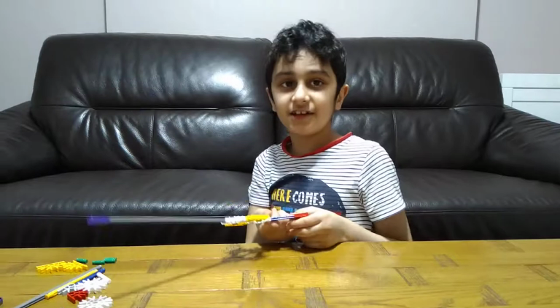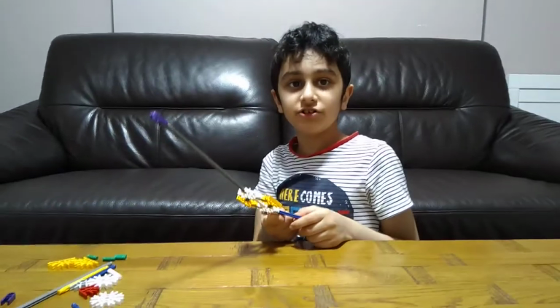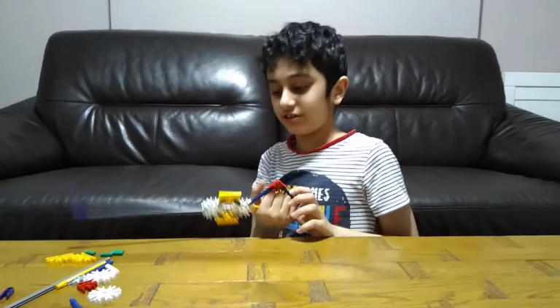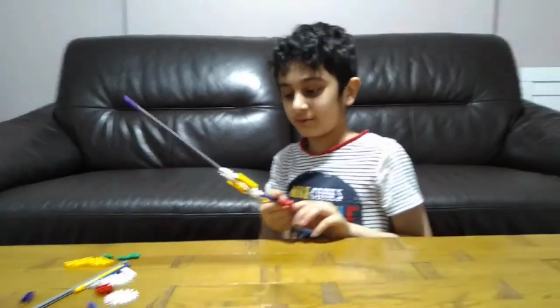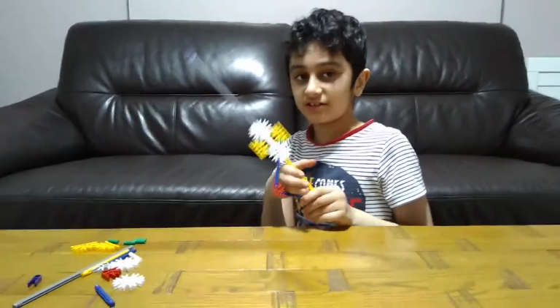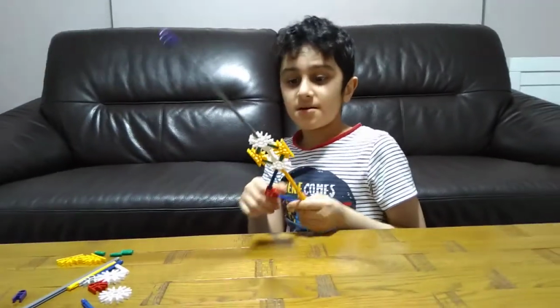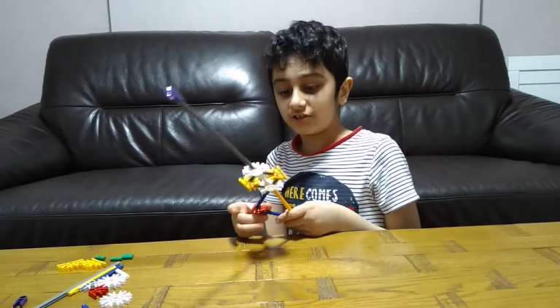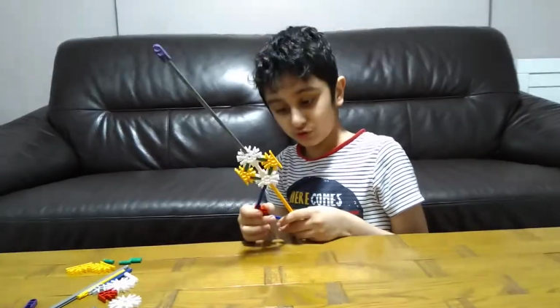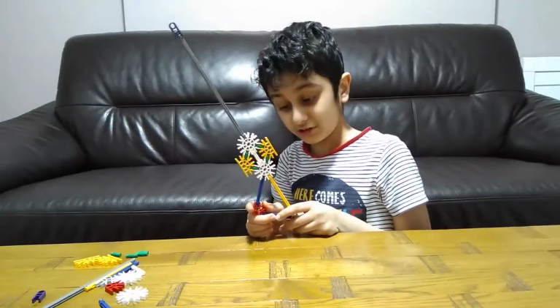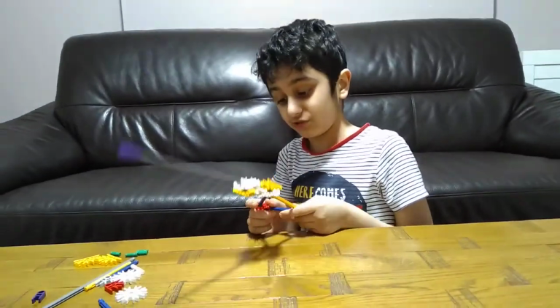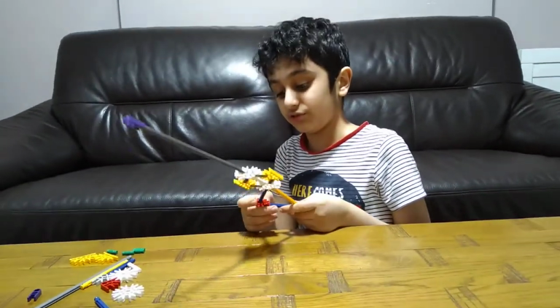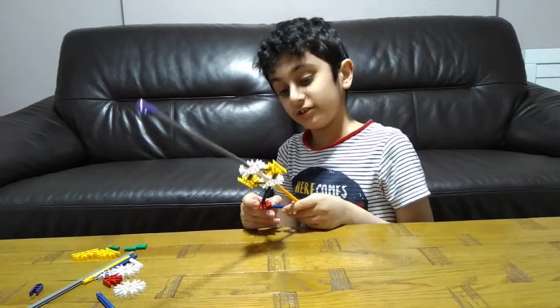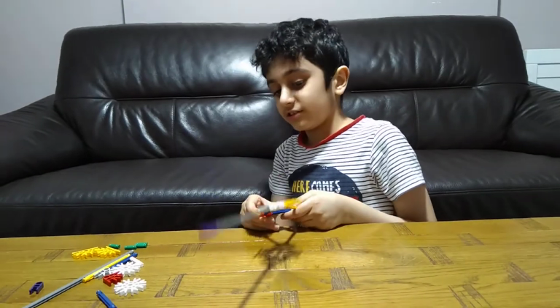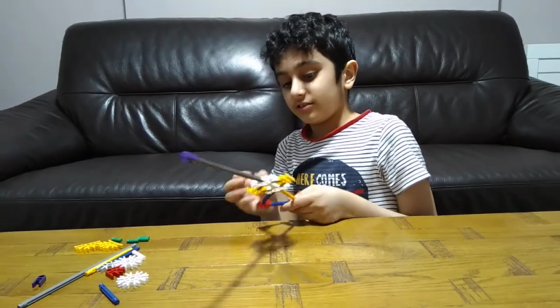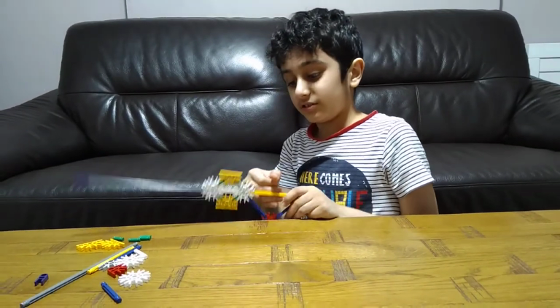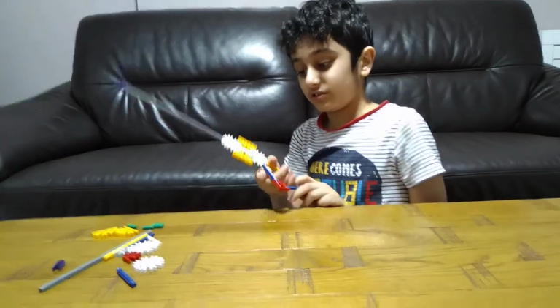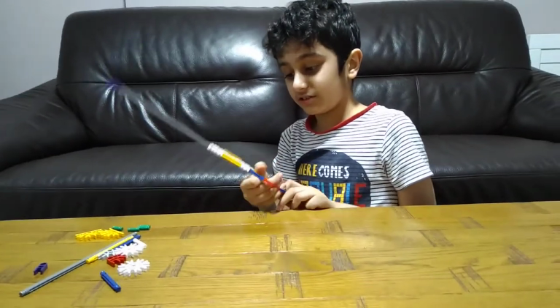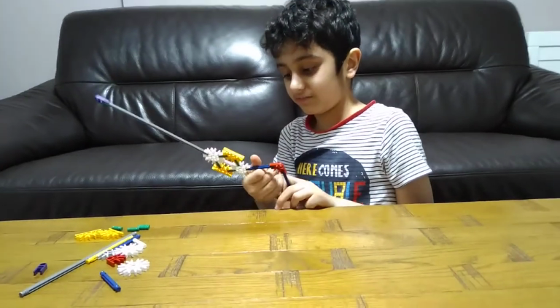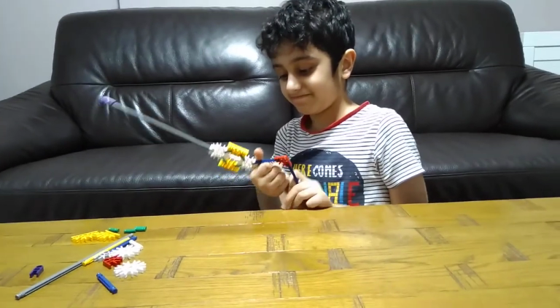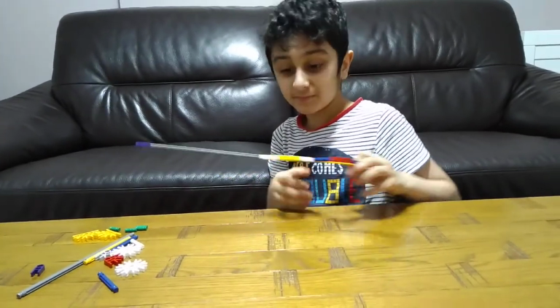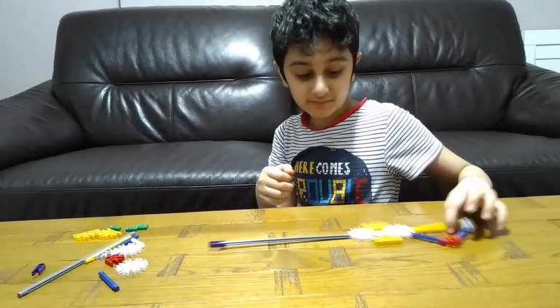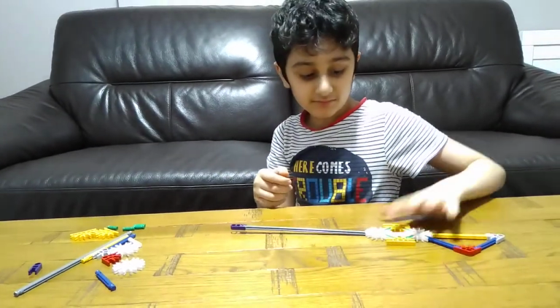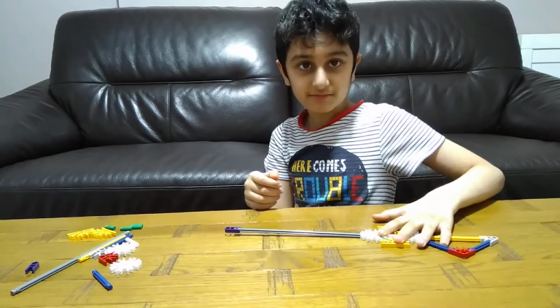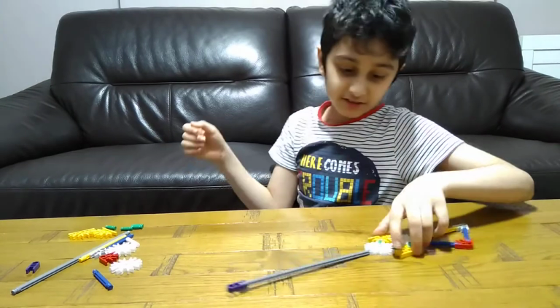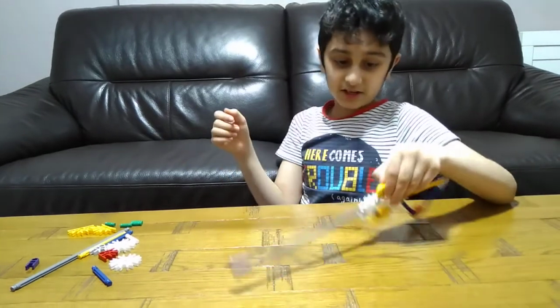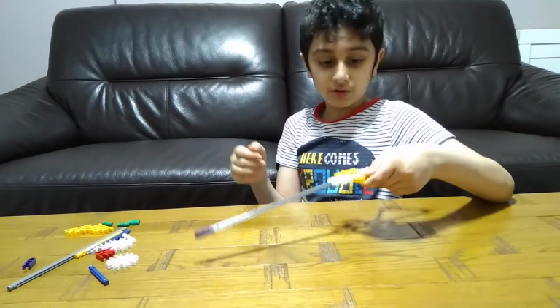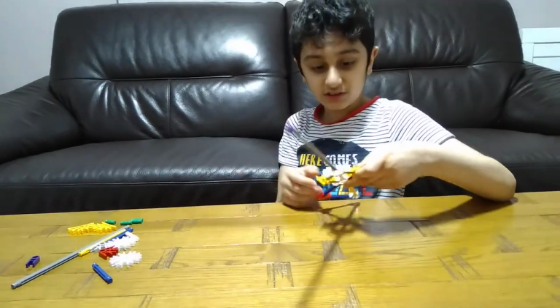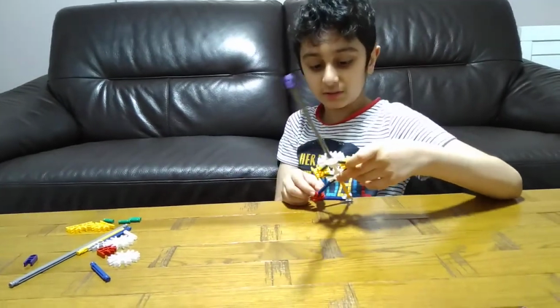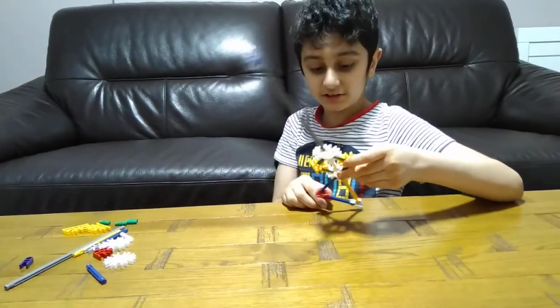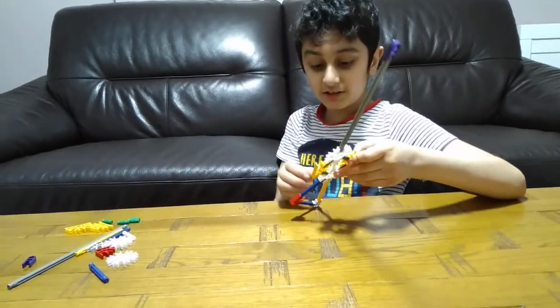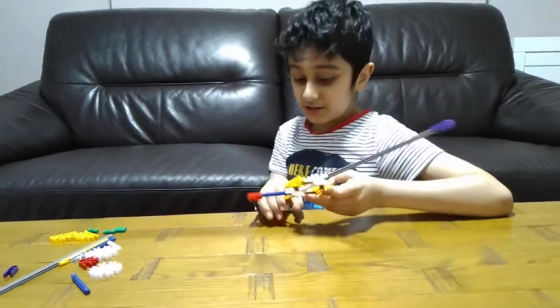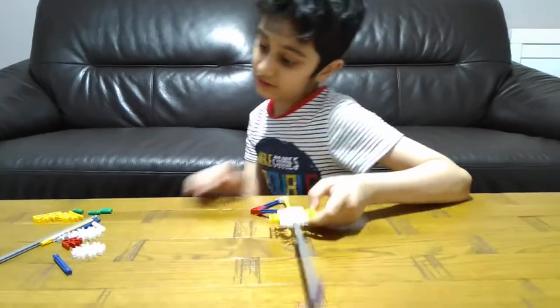Today I'll be showing you how to make this battle sword. Let's start — this is how it looks like, basically.